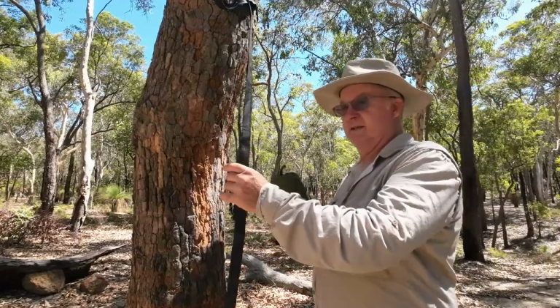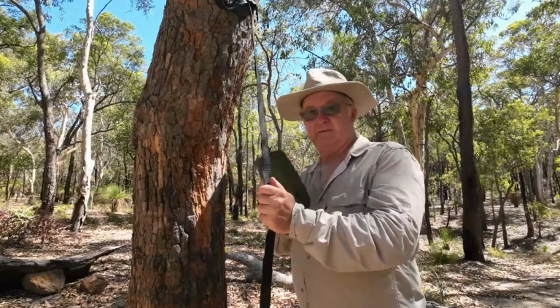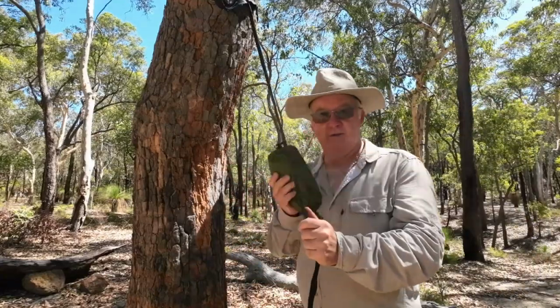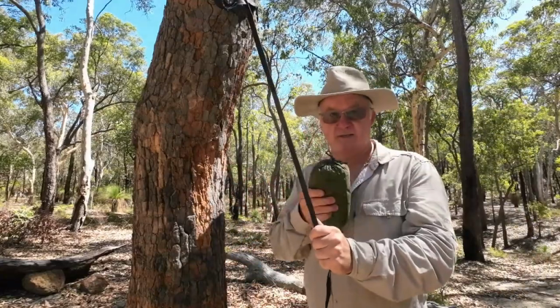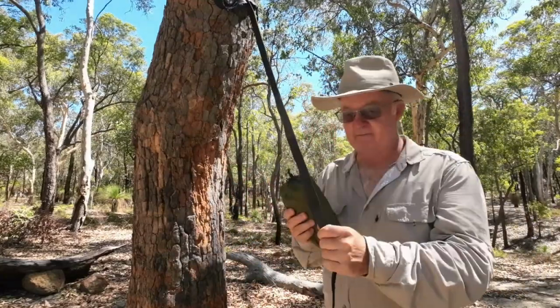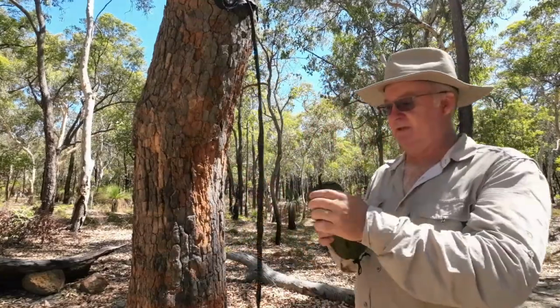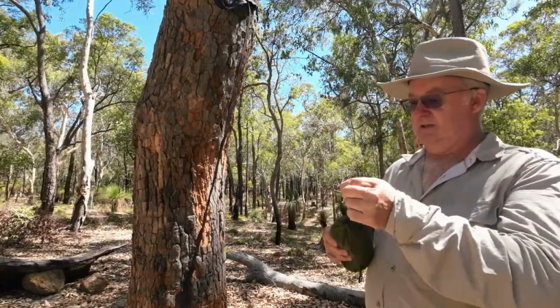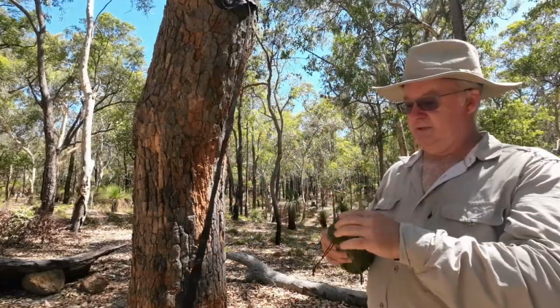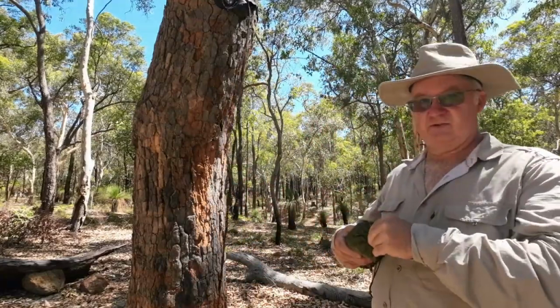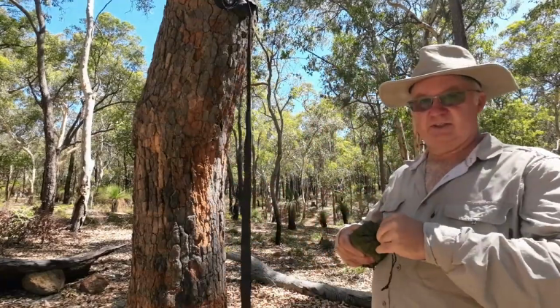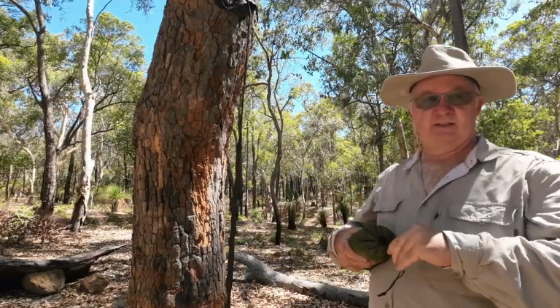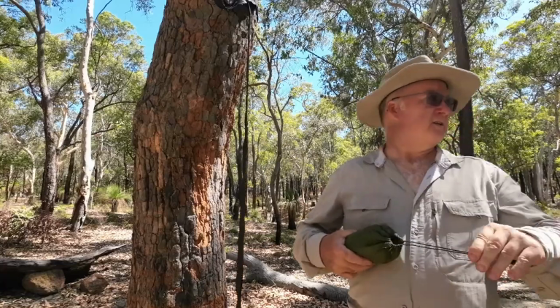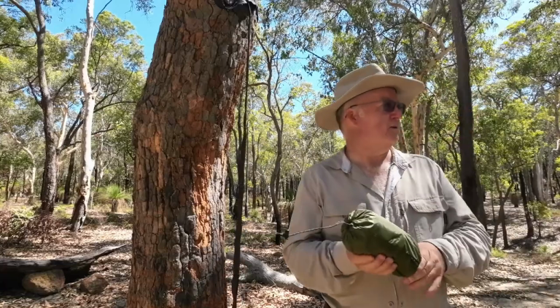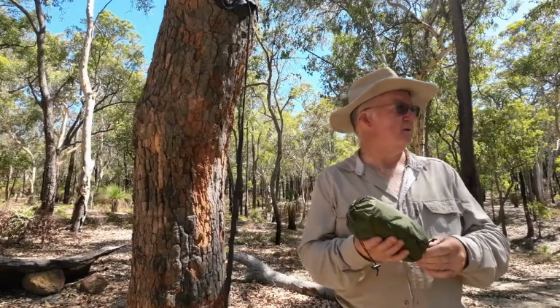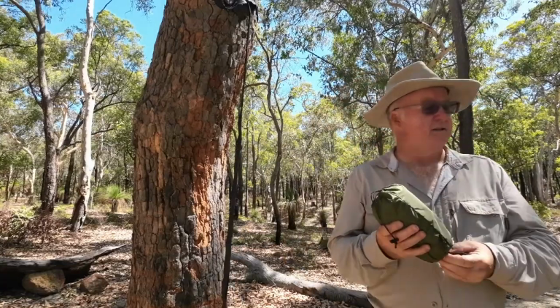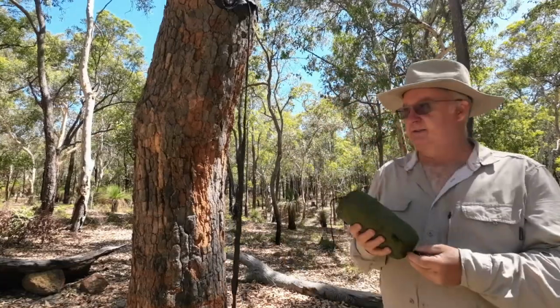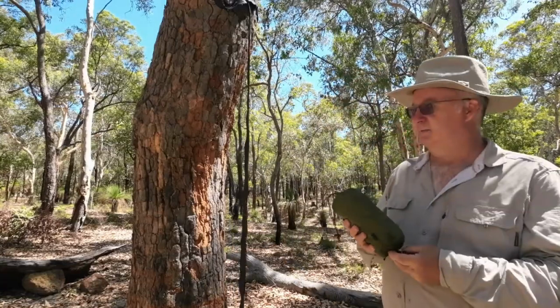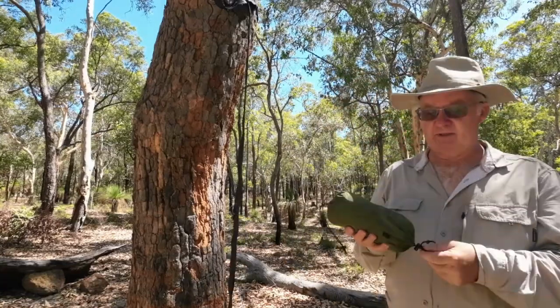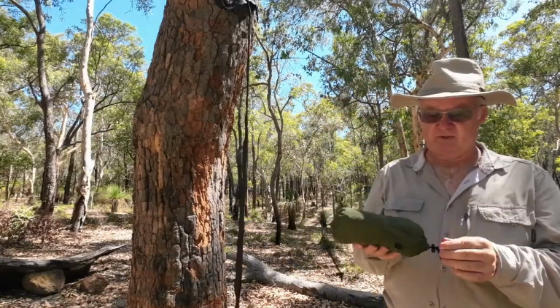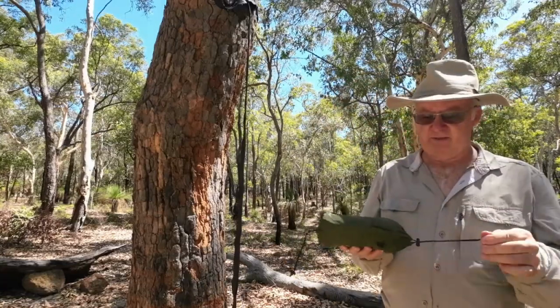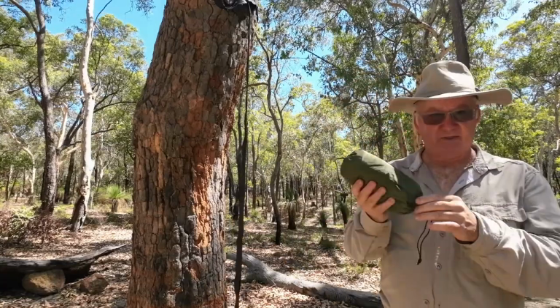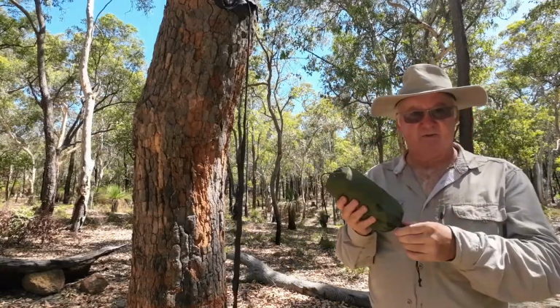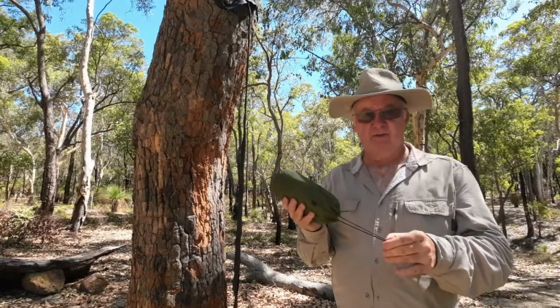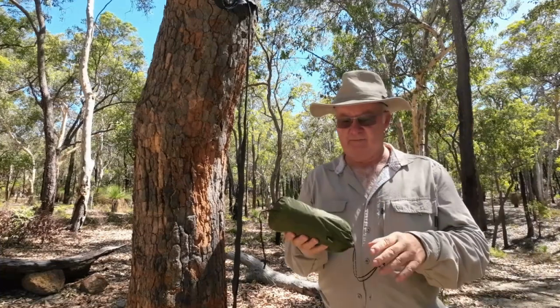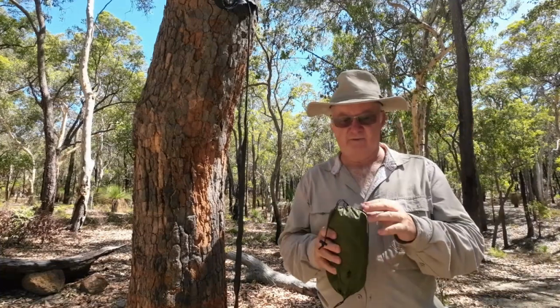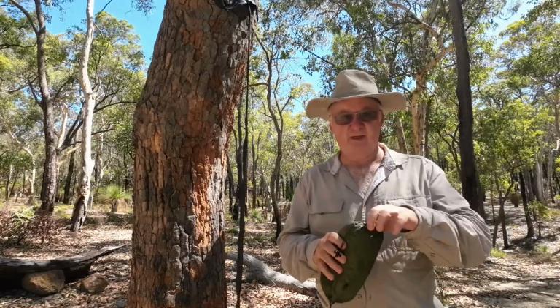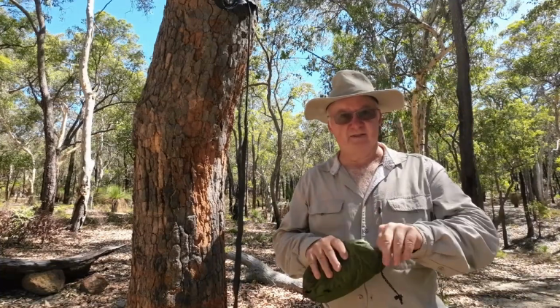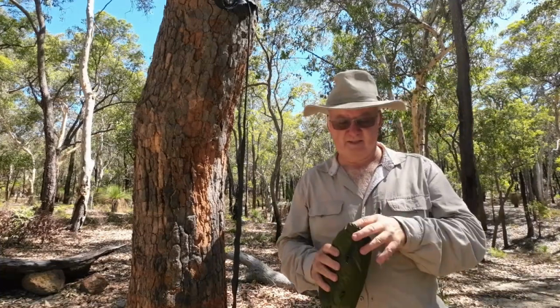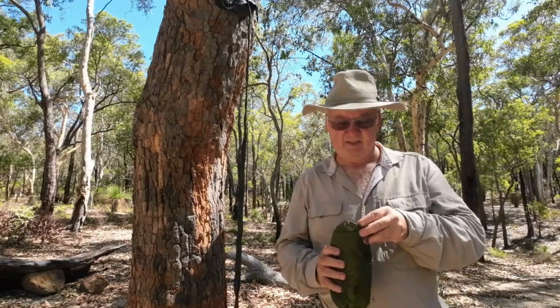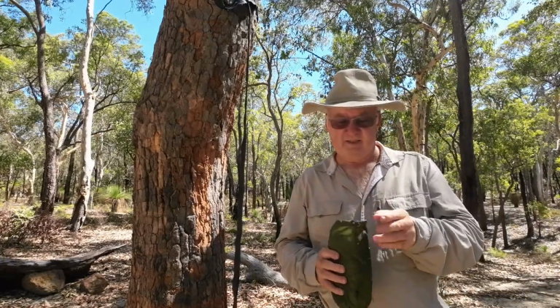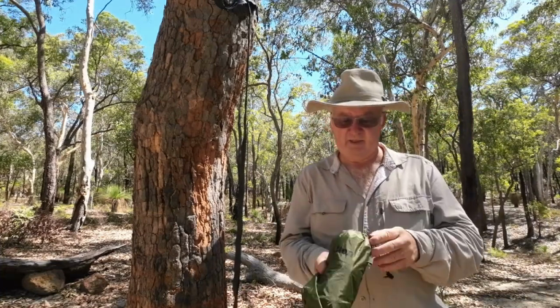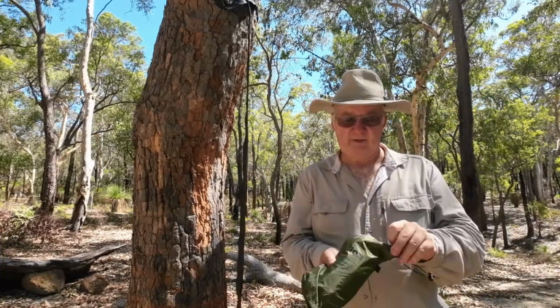That was four paces between these two trees. Normally it might have been a bit short, but I think because it's only a short hammock of 2.8 metres, I think we'll get away with it.